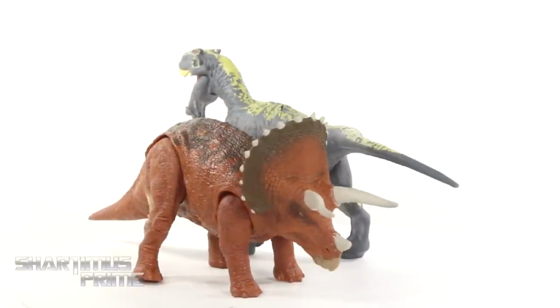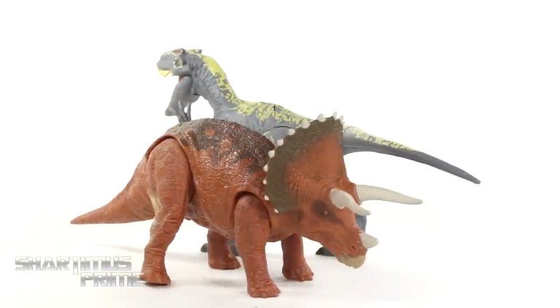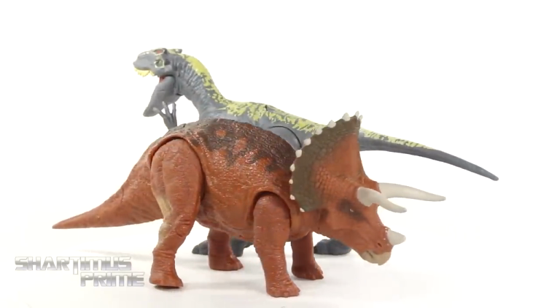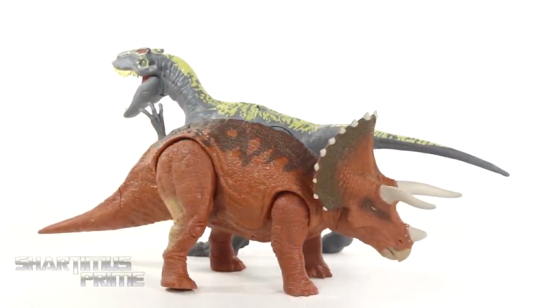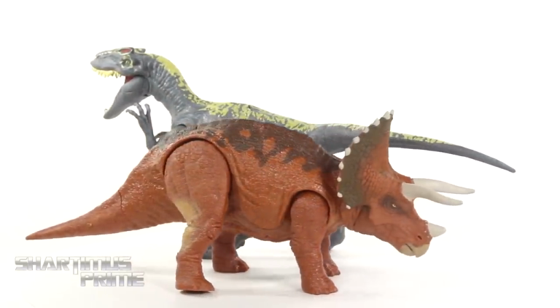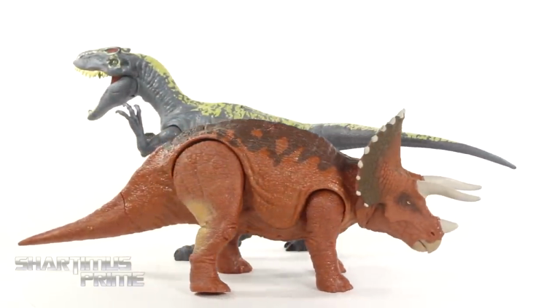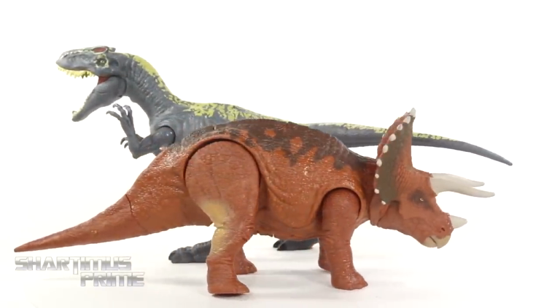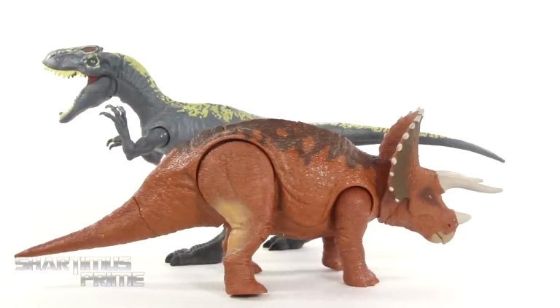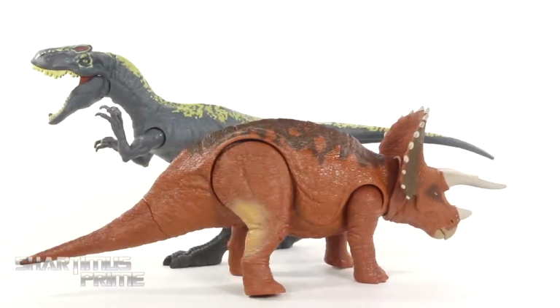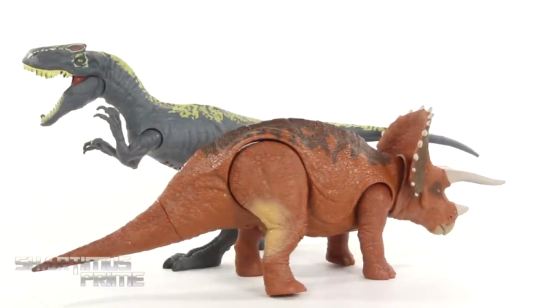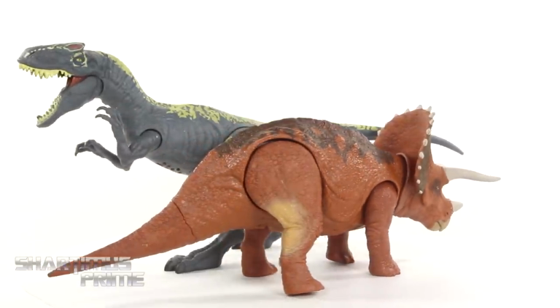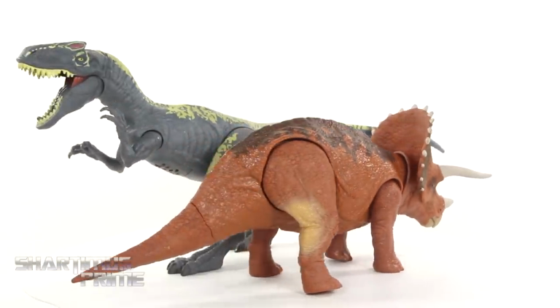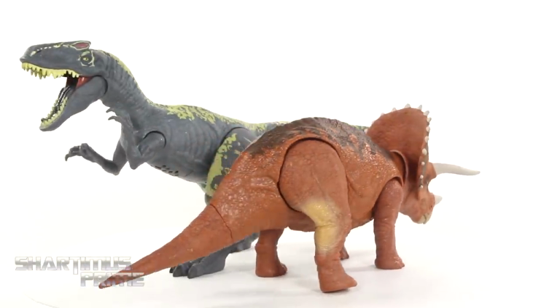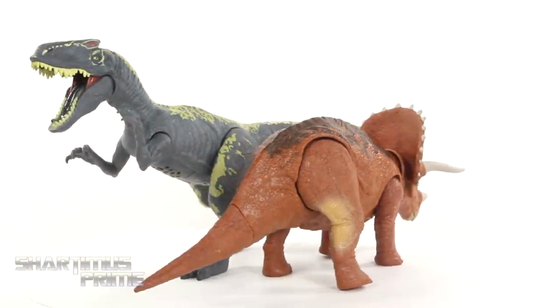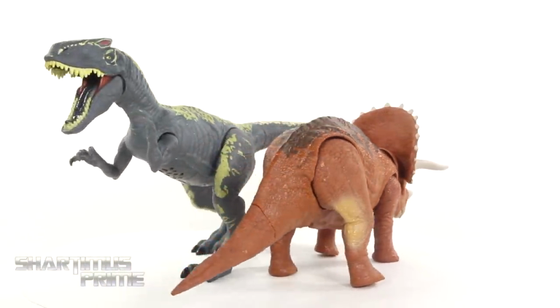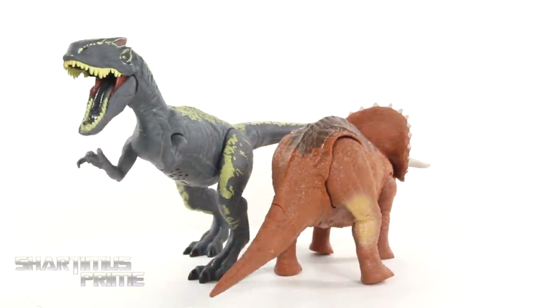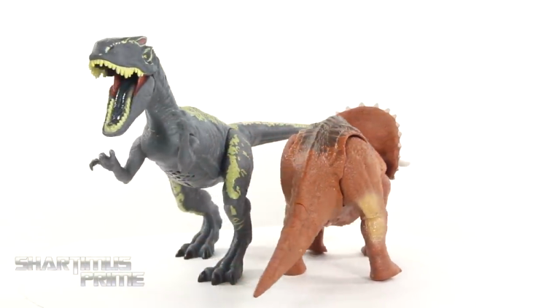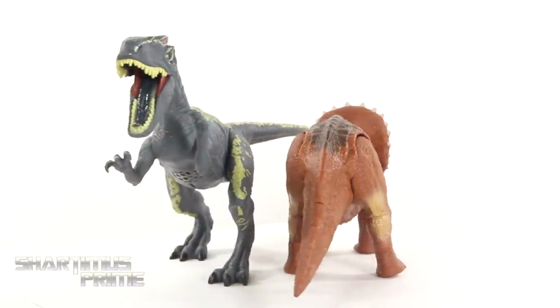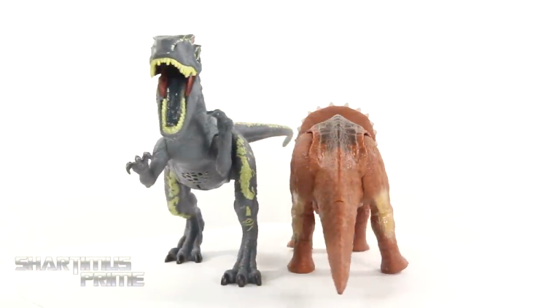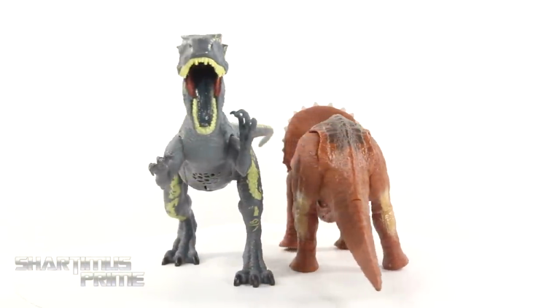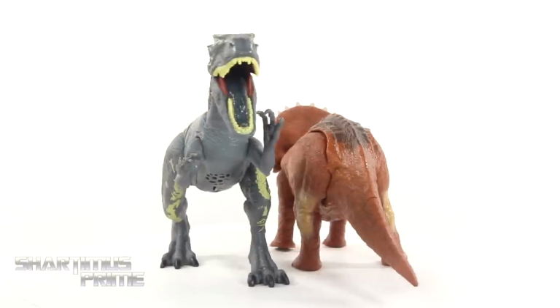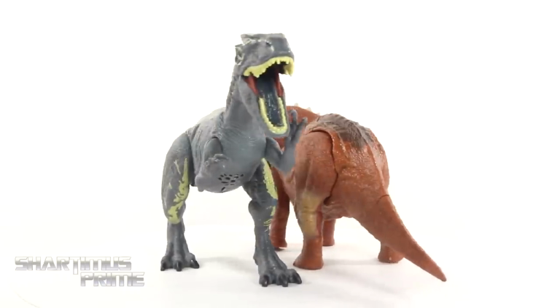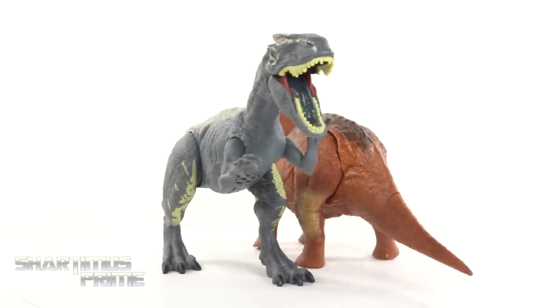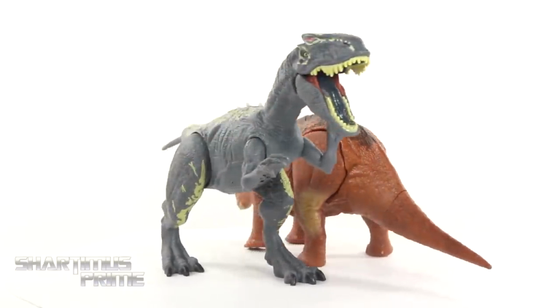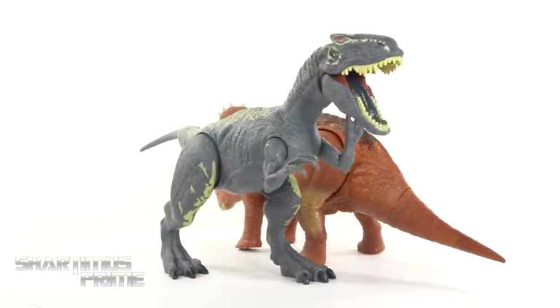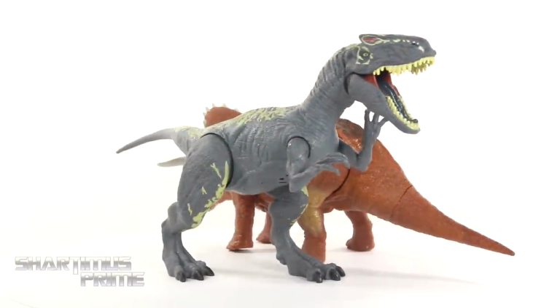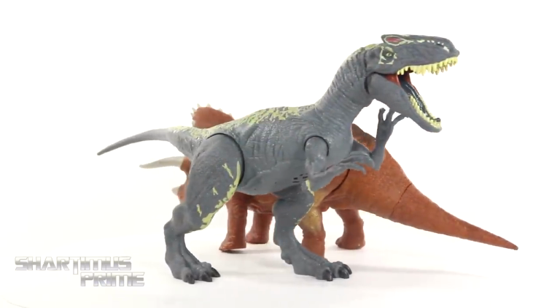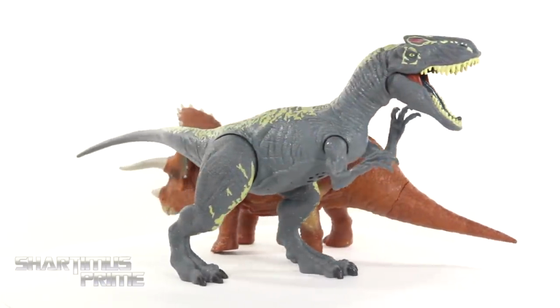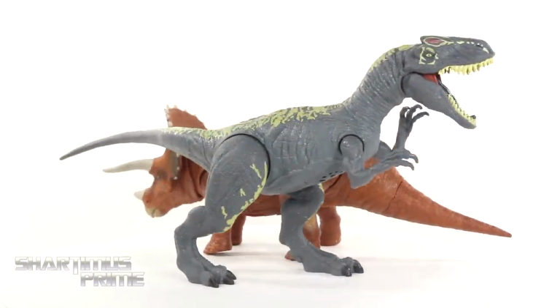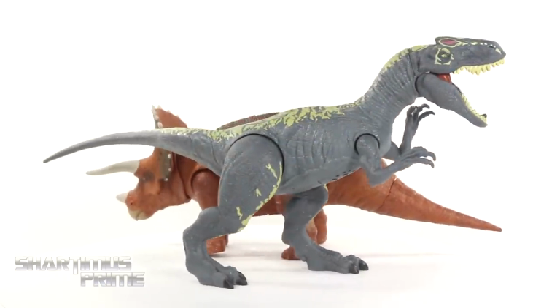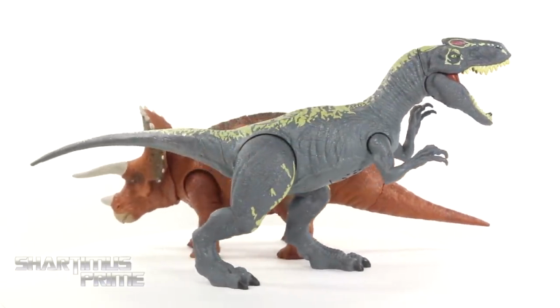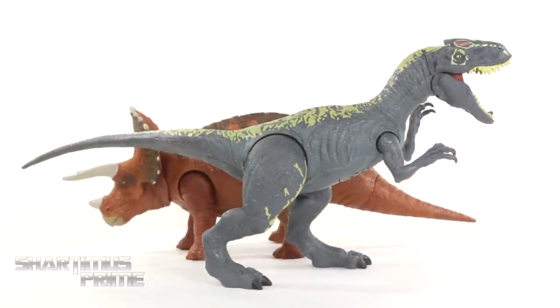I'm already seeing a lot of paint detail that pleases me, and we get a fair amount of articulation — not a ton, but I still had fun posing them around and taking some pictures. Let's get a closer look at the Allosaurus and then the Triceratops.